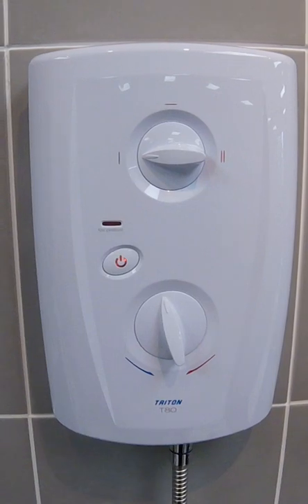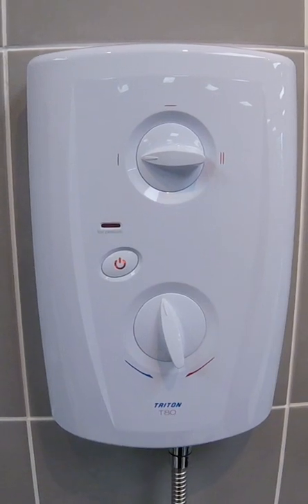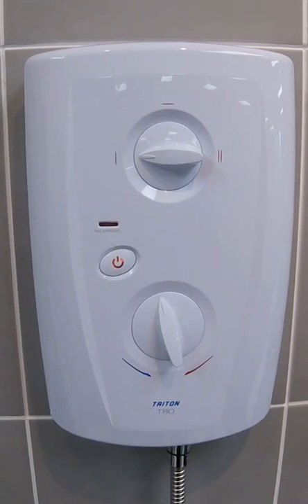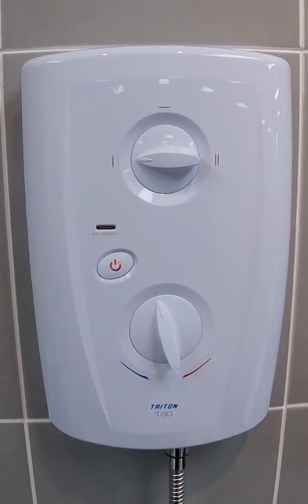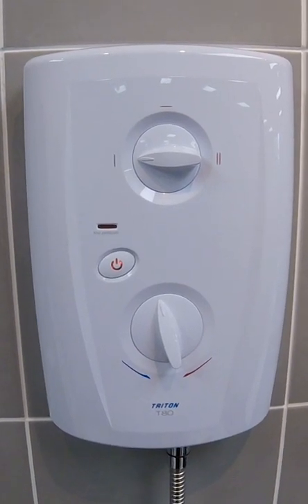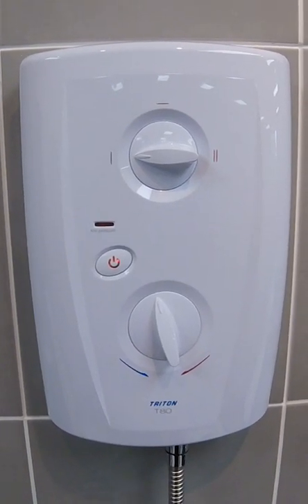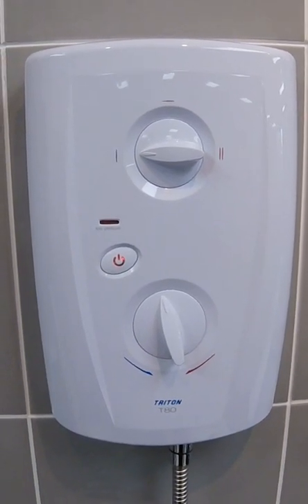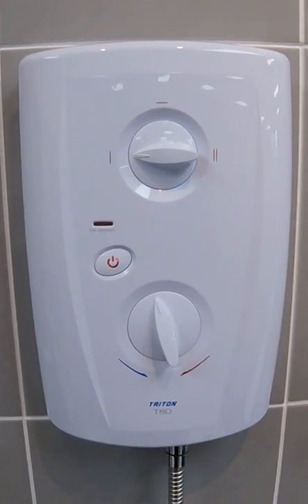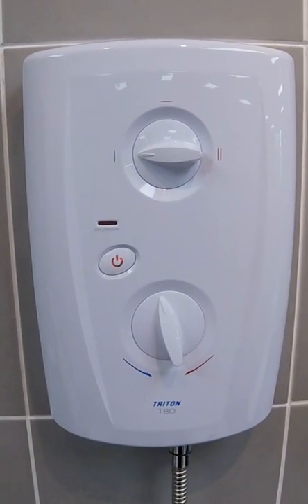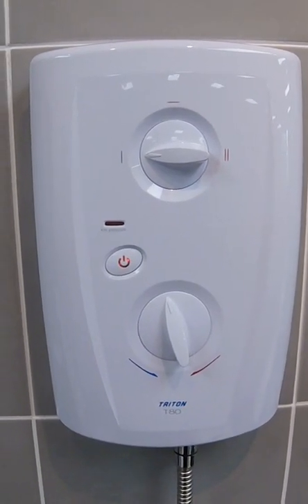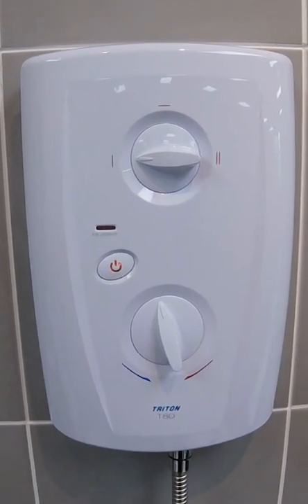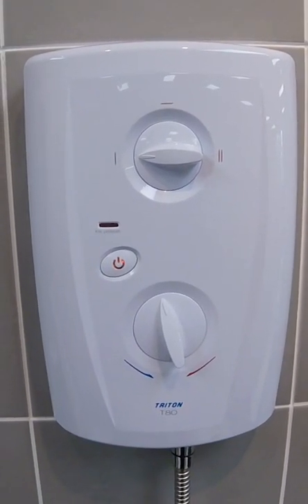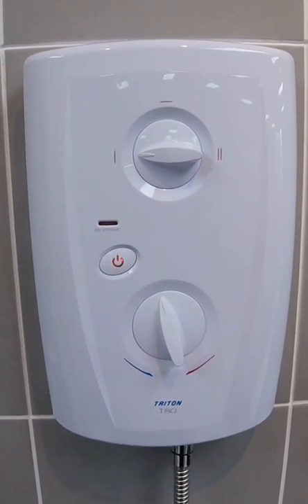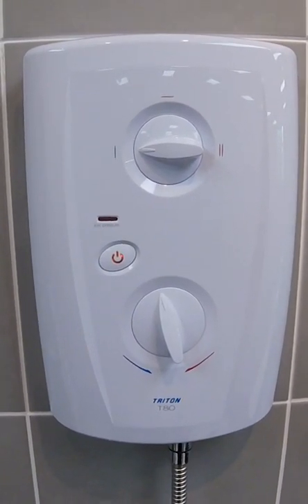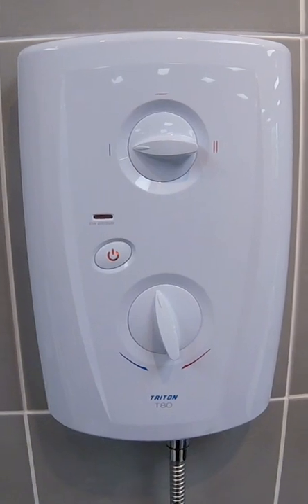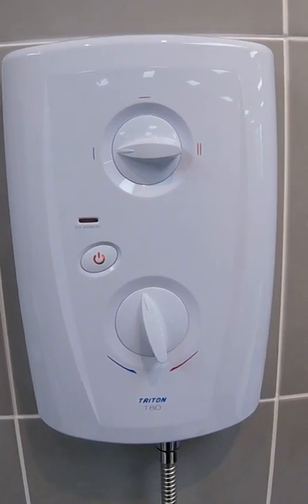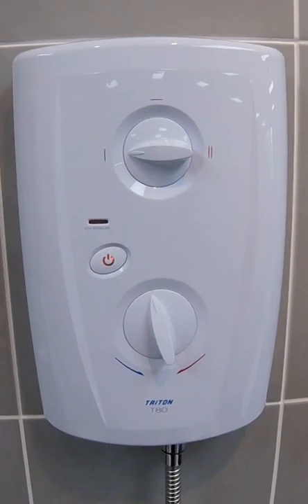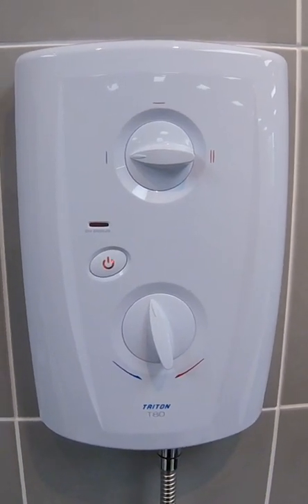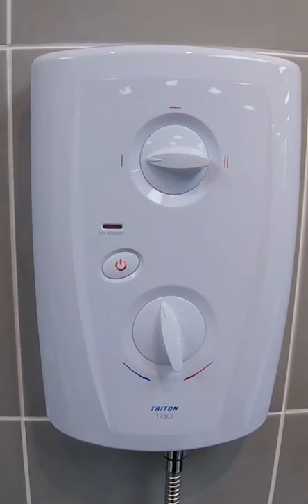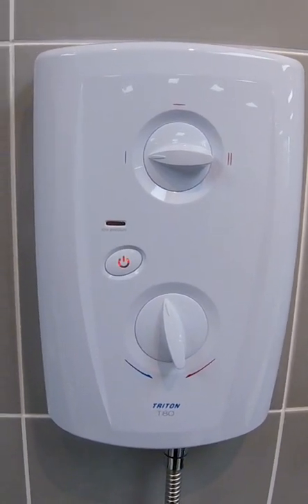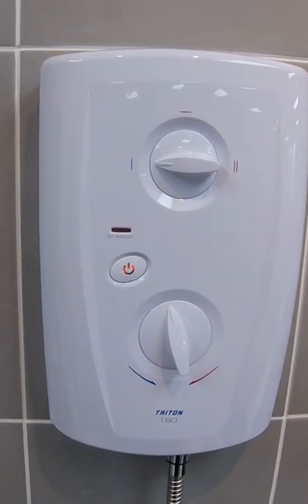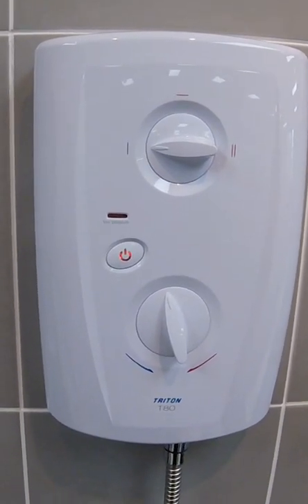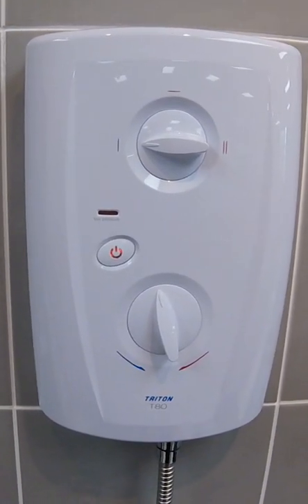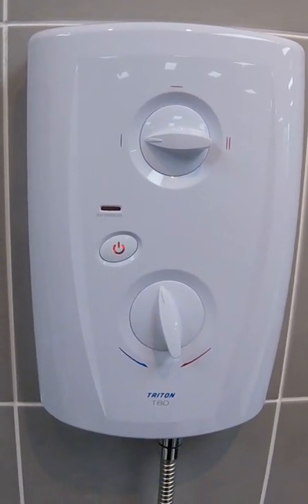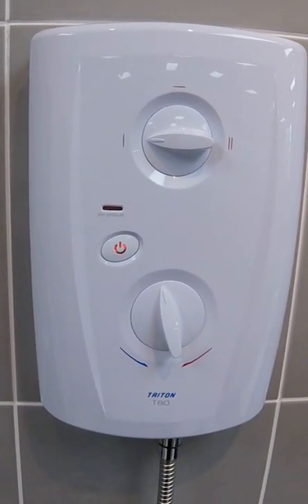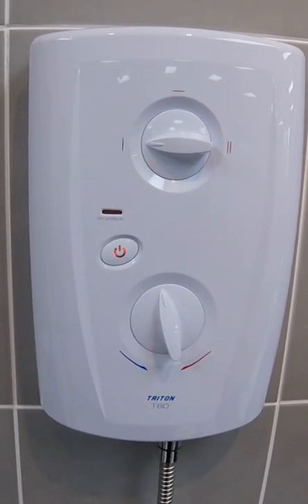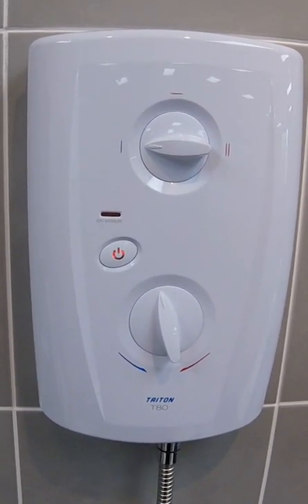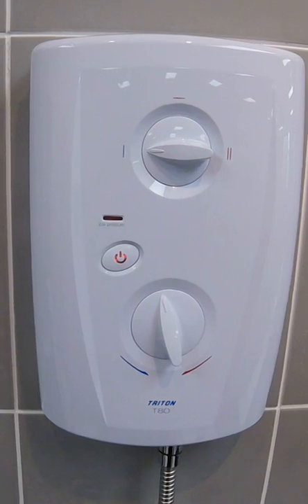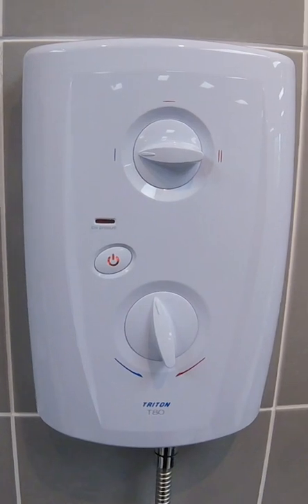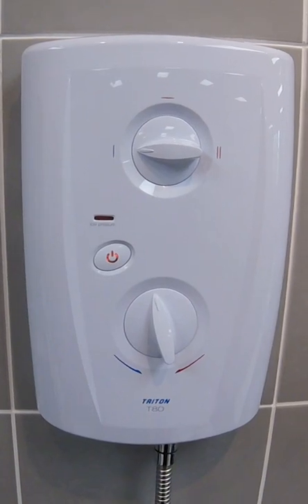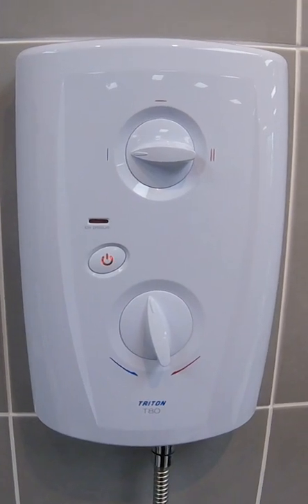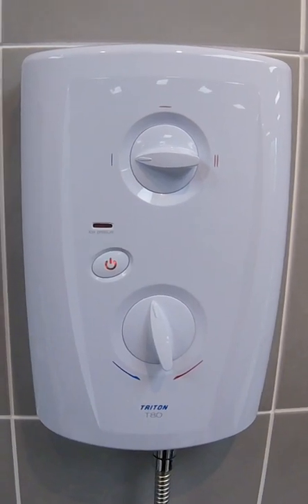This is the Triton T80 Pro Fit. We're going to look at changing the solenoid coil, which we will identify as being faulty. If this happens, you will get no water coming out of the shower.